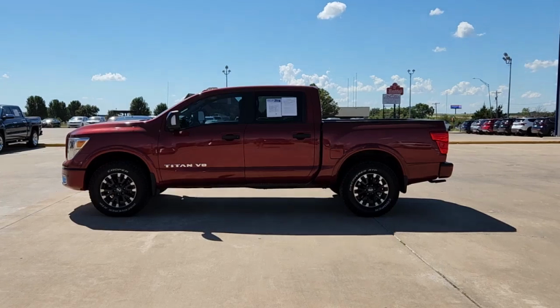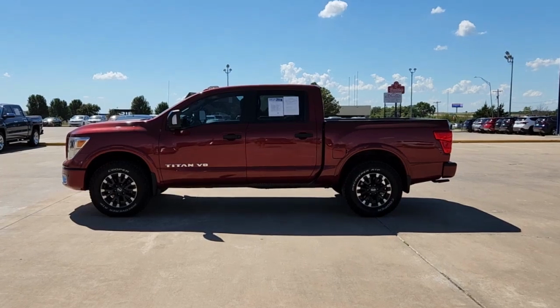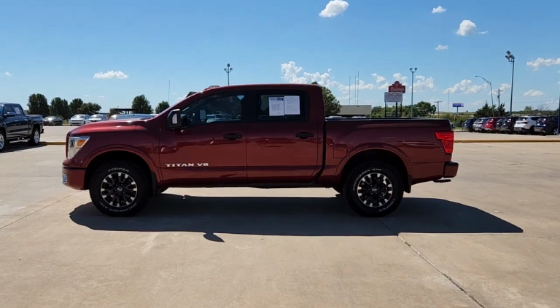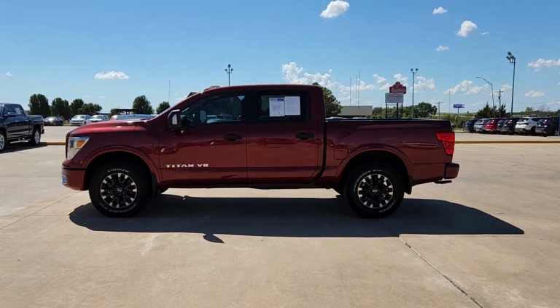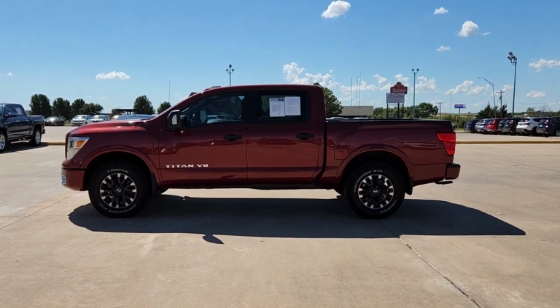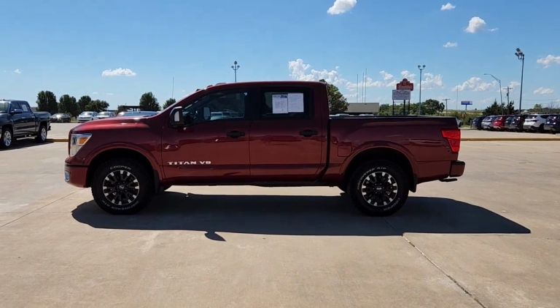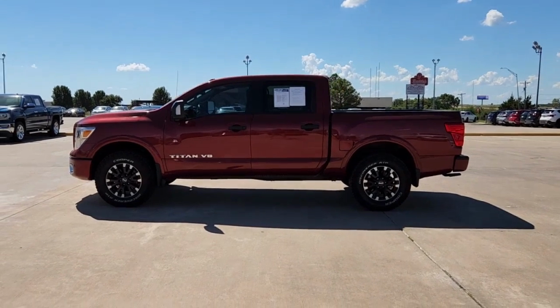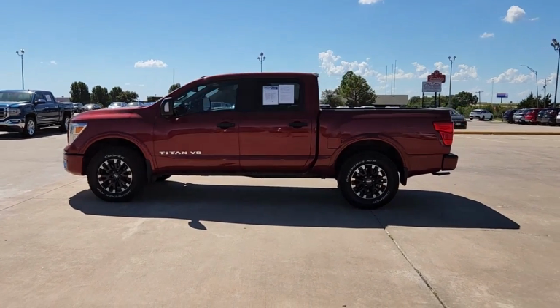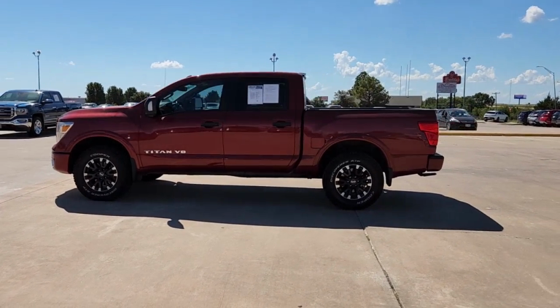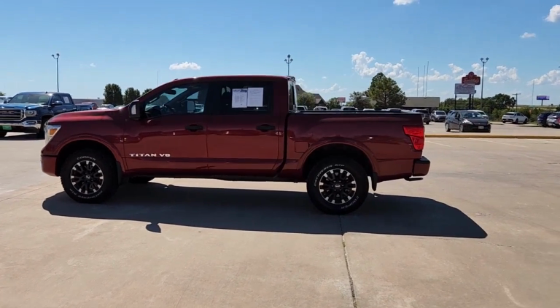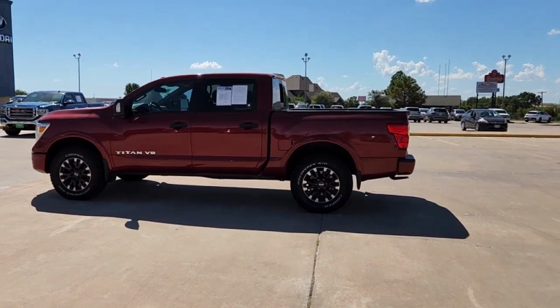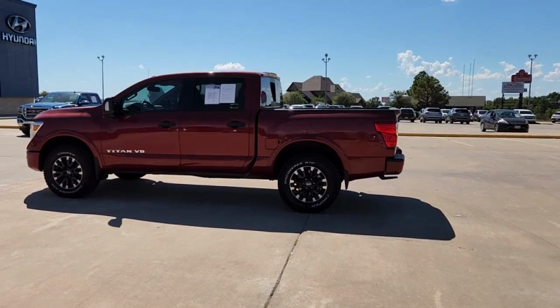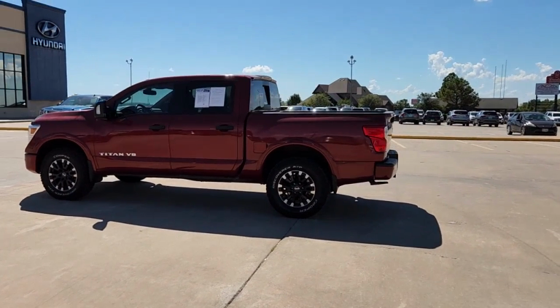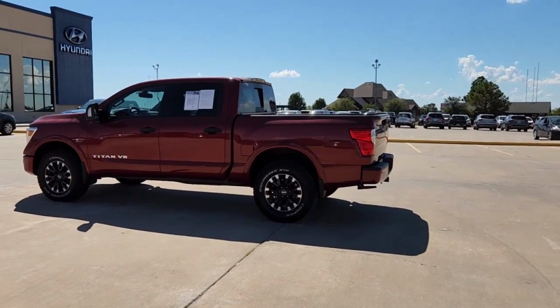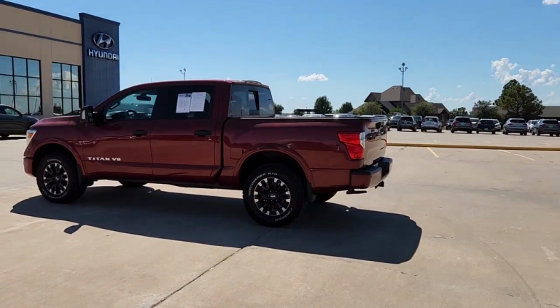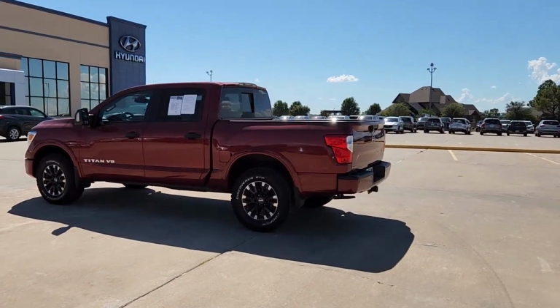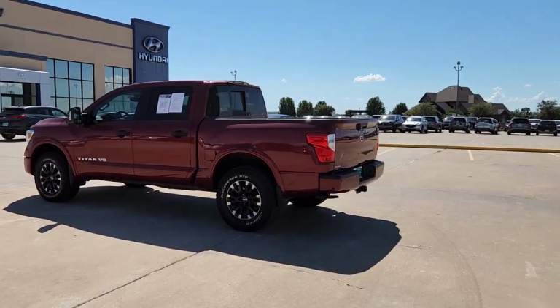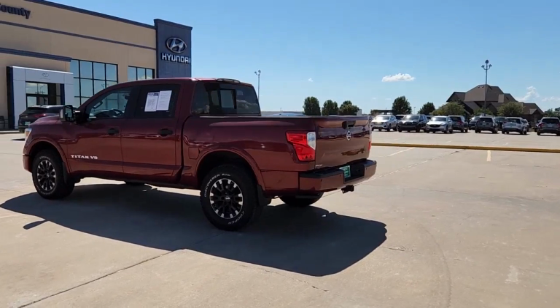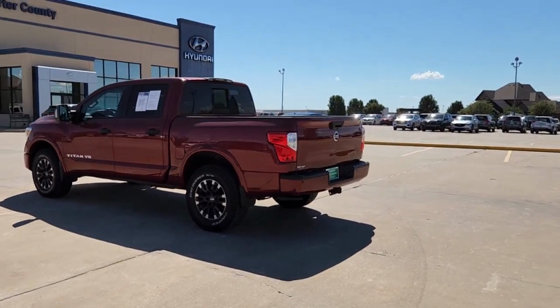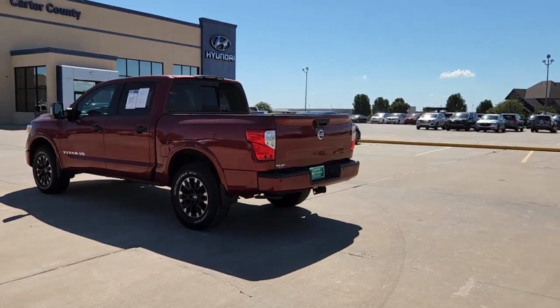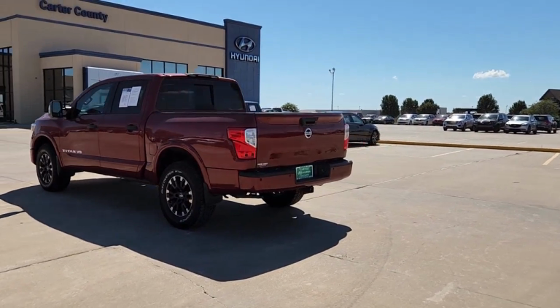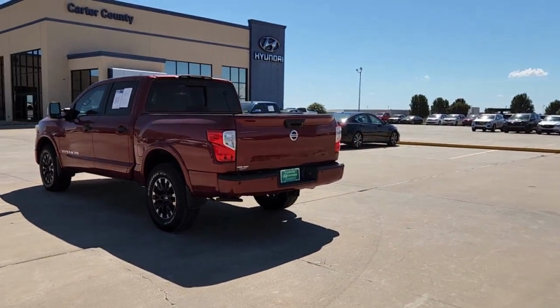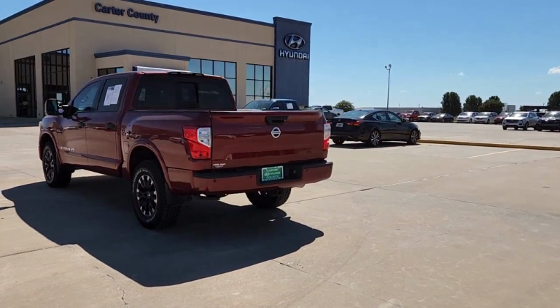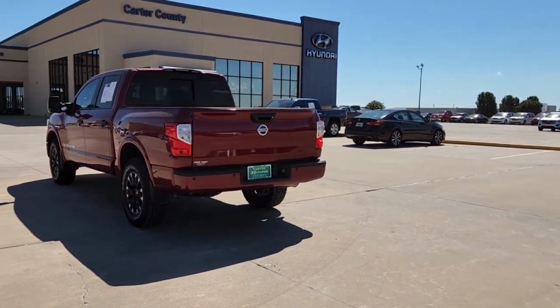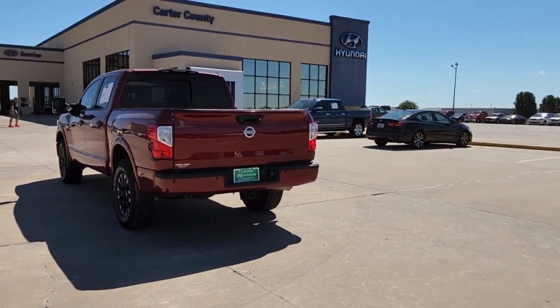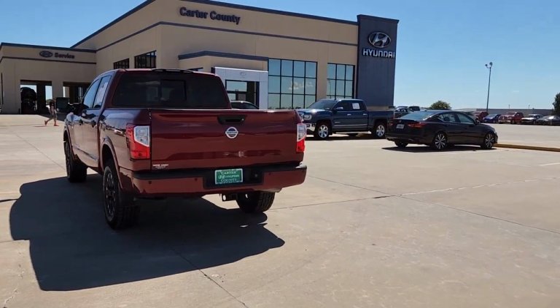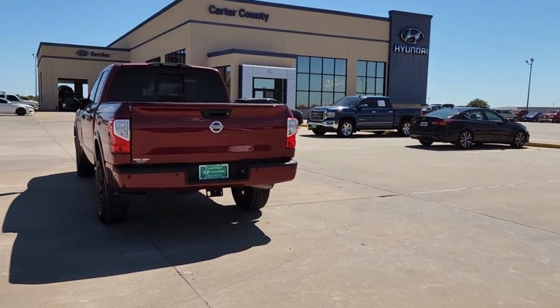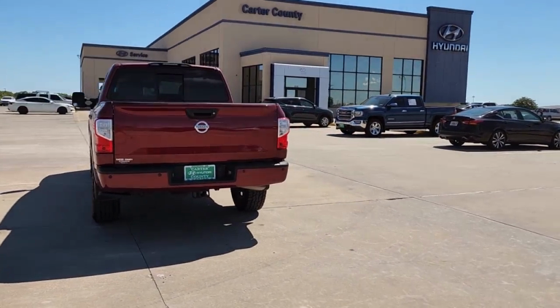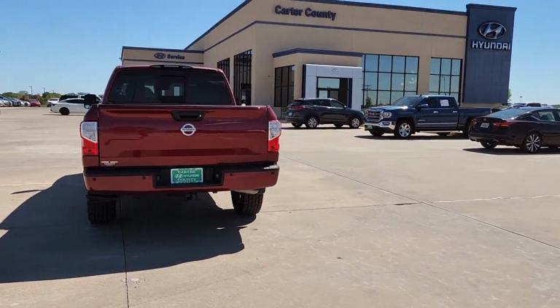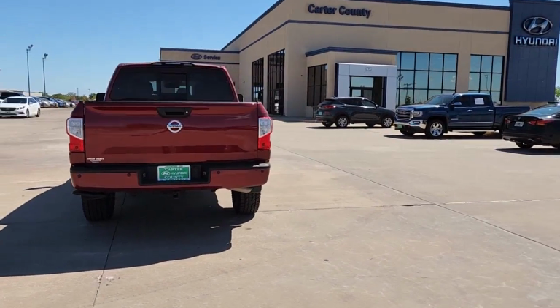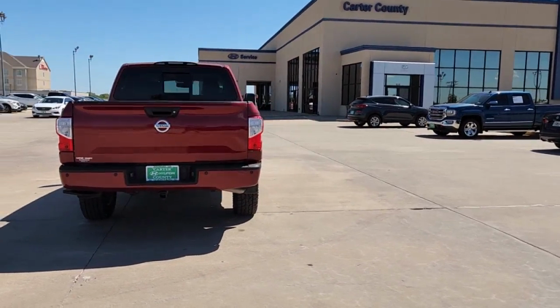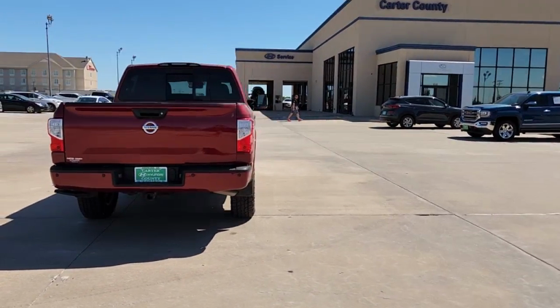You'll have love at first sight with the 2018 Nissan Titan. With less than 70,000 miles on the odometer, this vehicle provides excellent value.